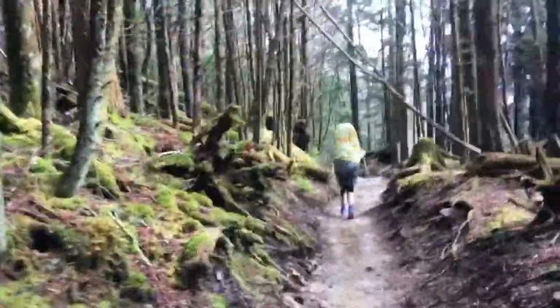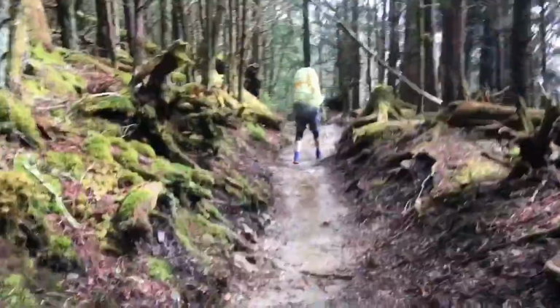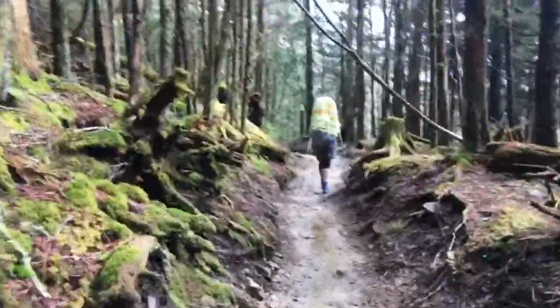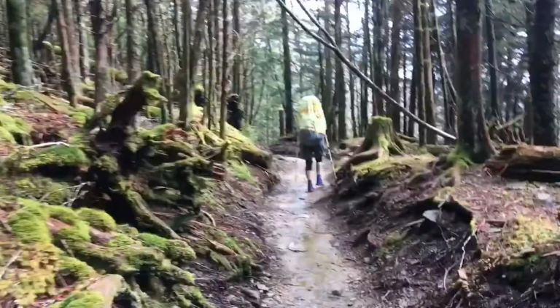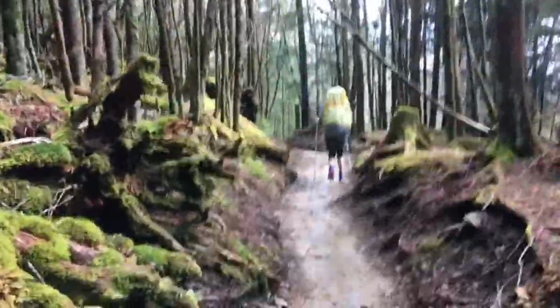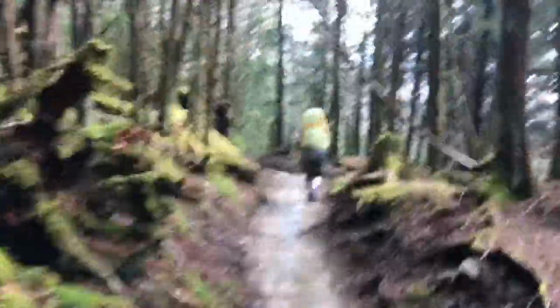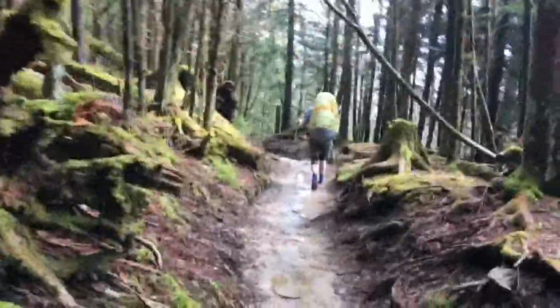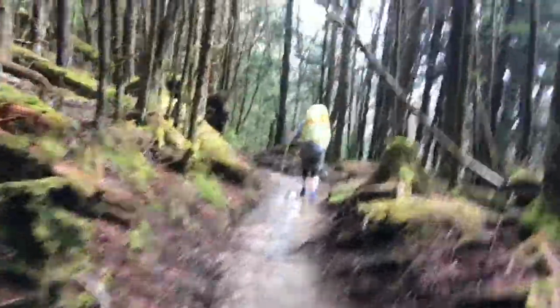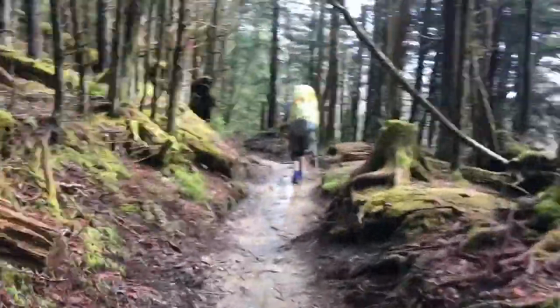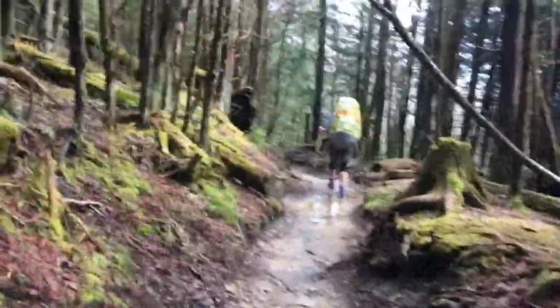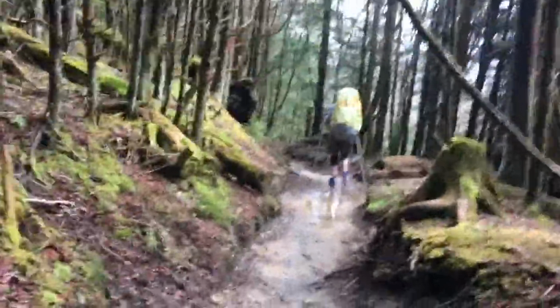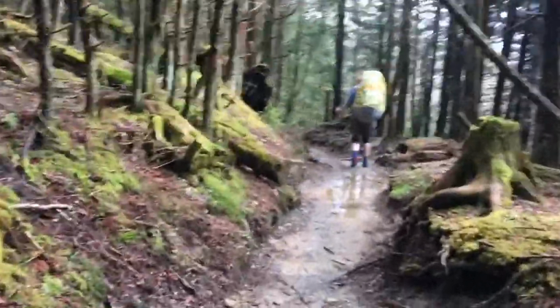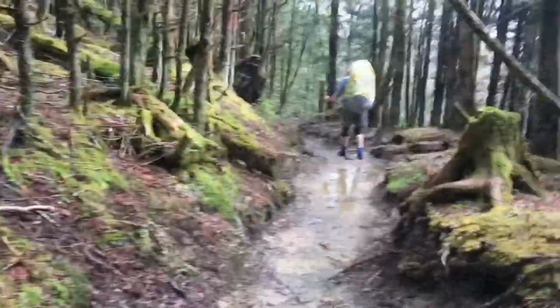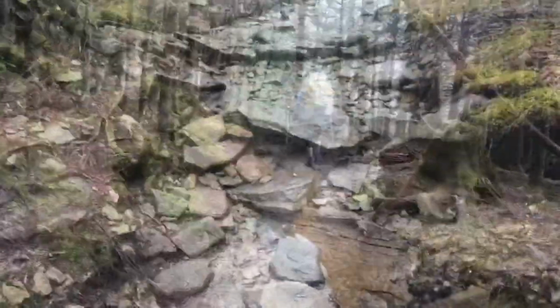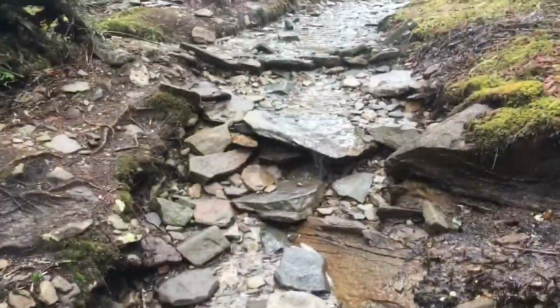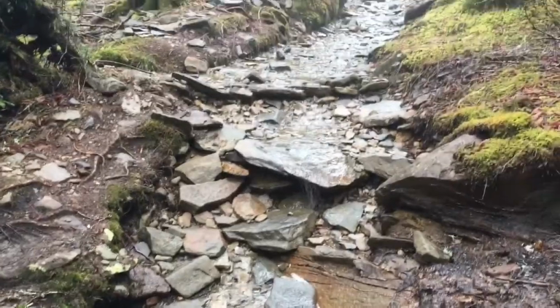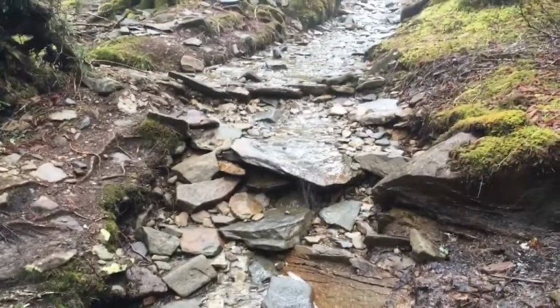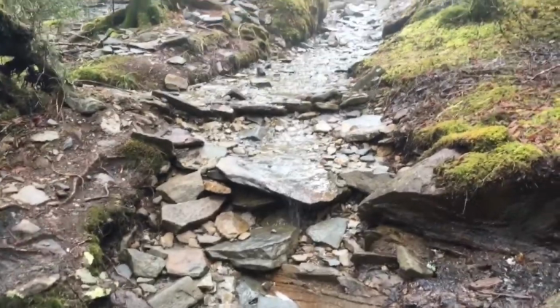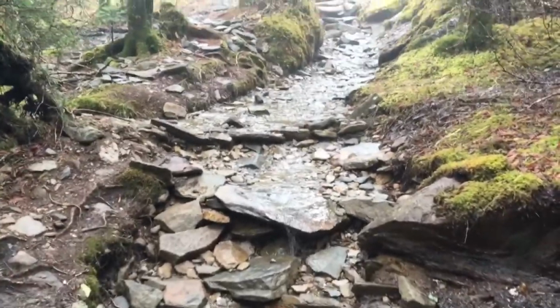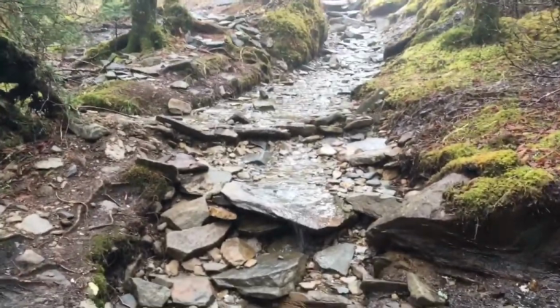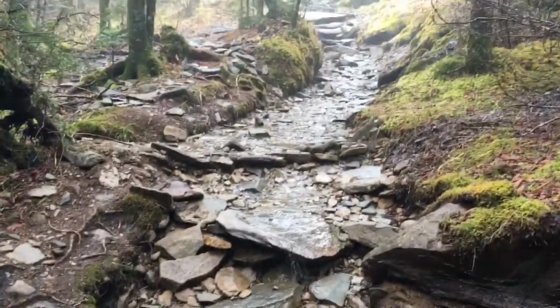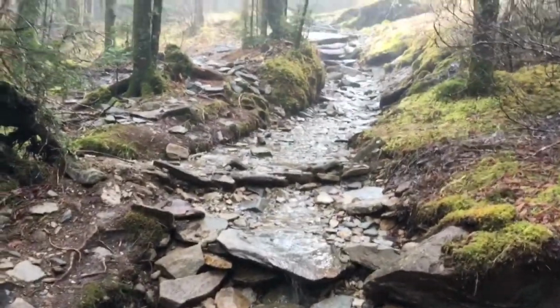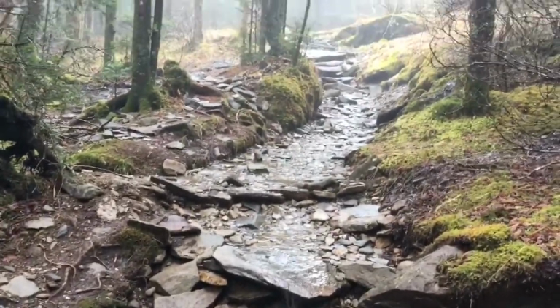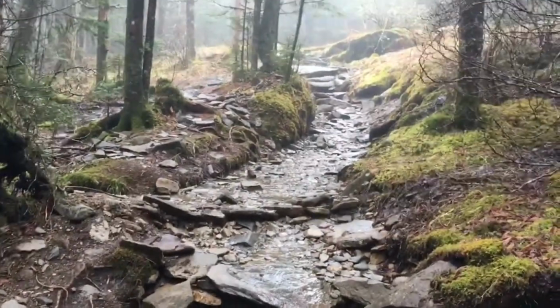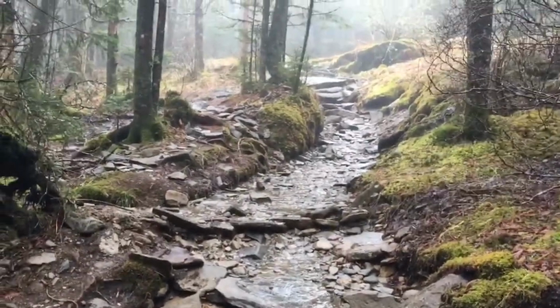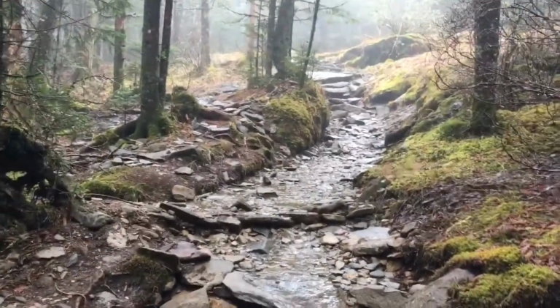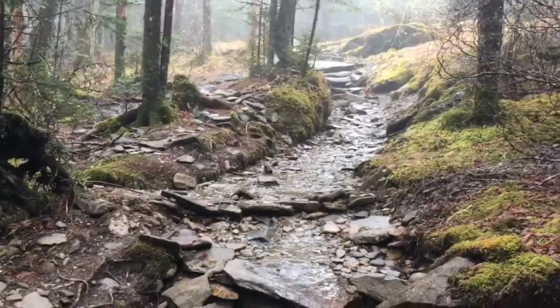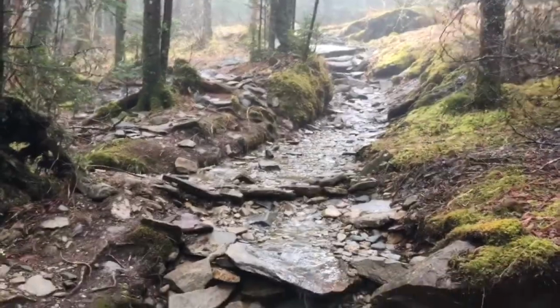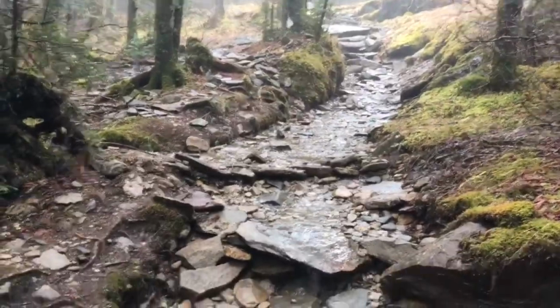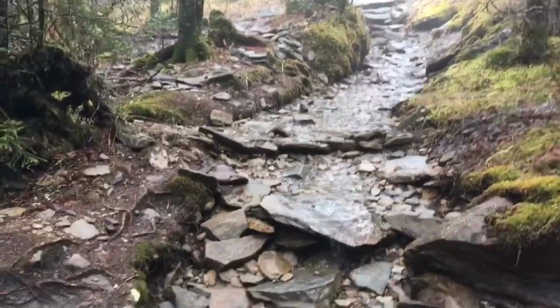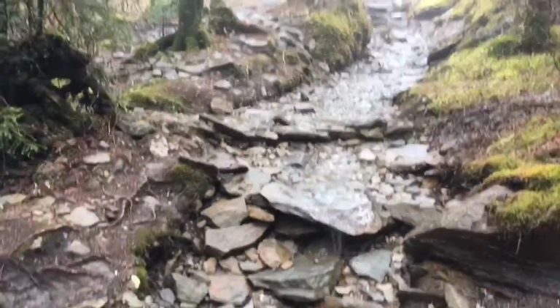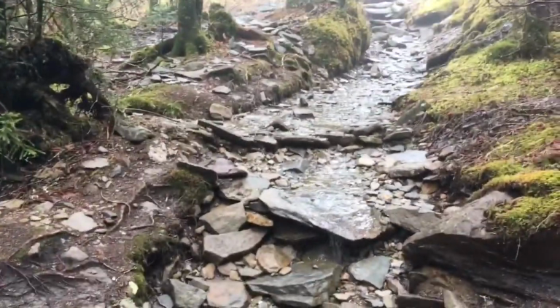The trail is a lot better today than the other day when it was so muddy. Still wet but it's not muddy. Well, the trail through here has become the Appalachian Trail River — but nice clean water and it's not real deep, so it's not tough.